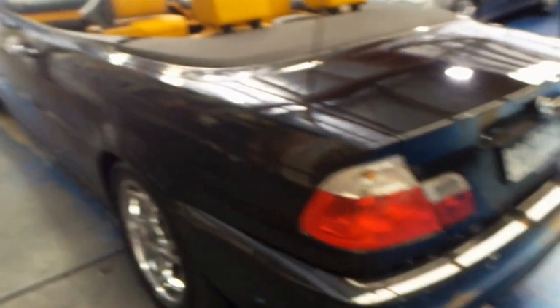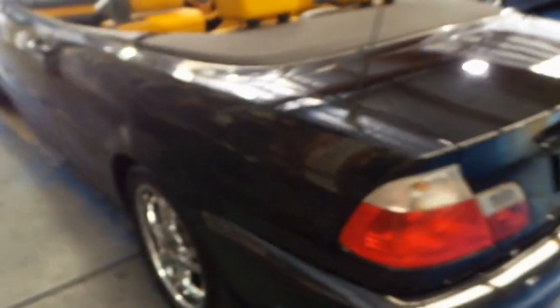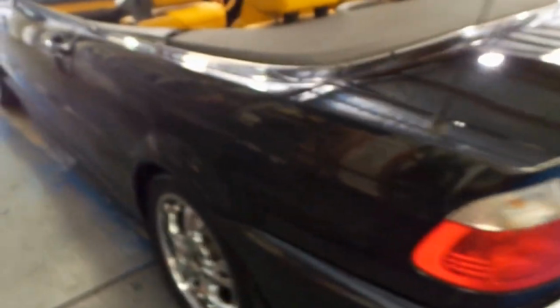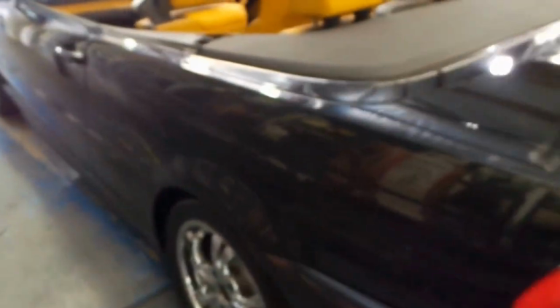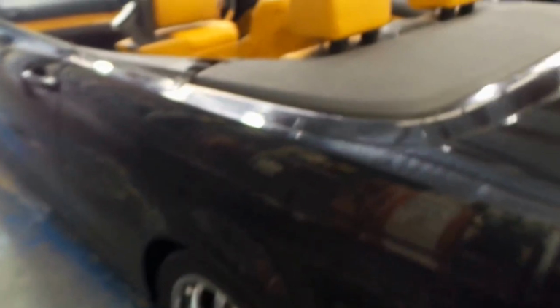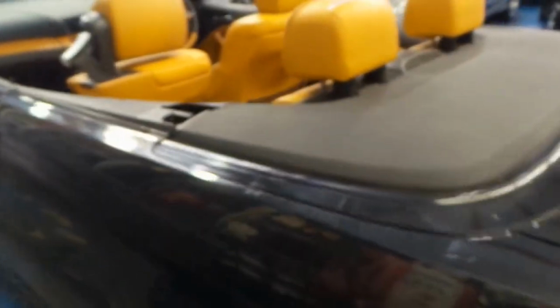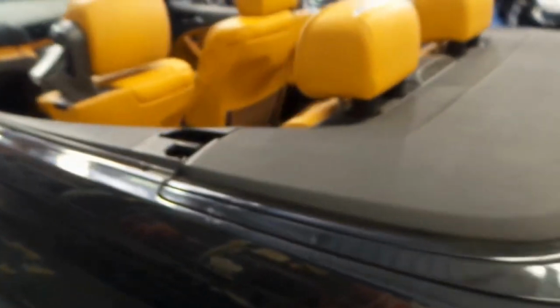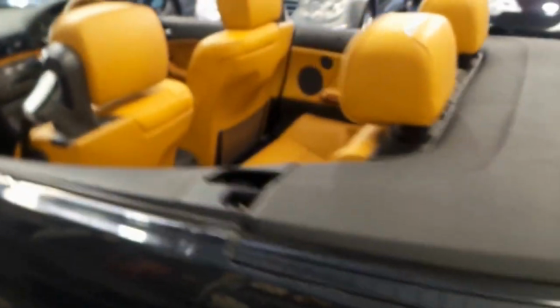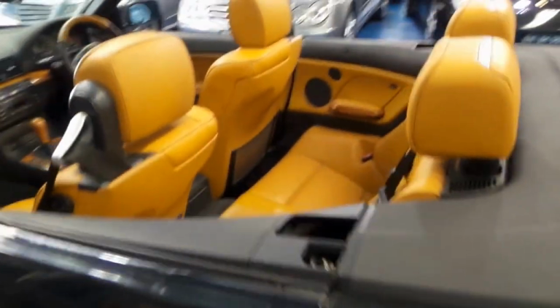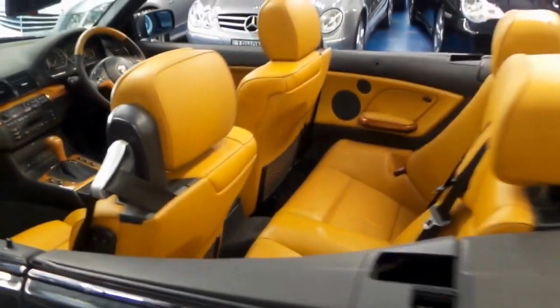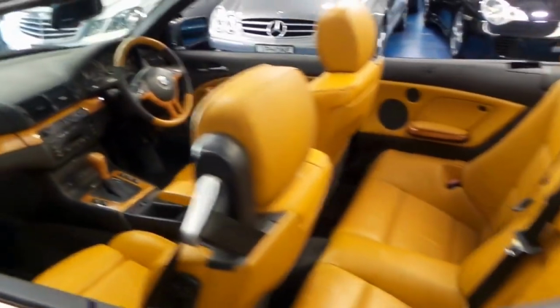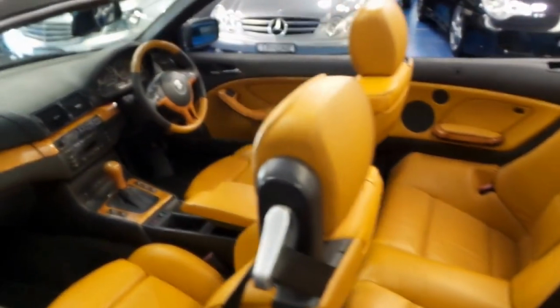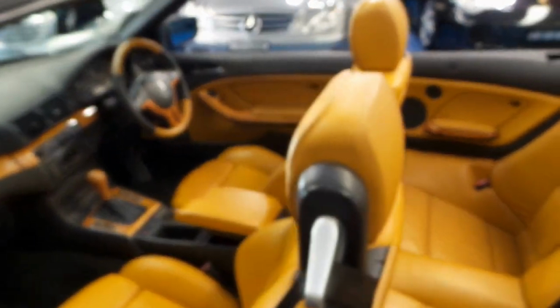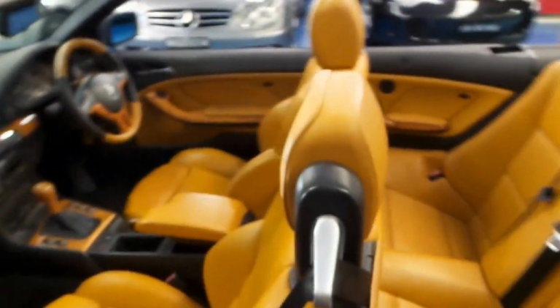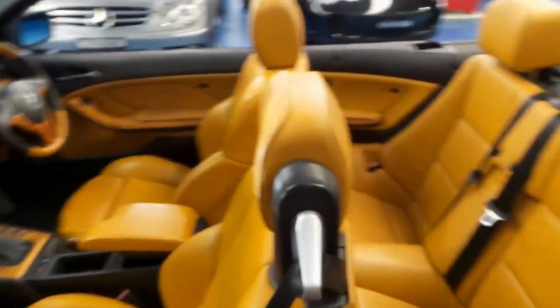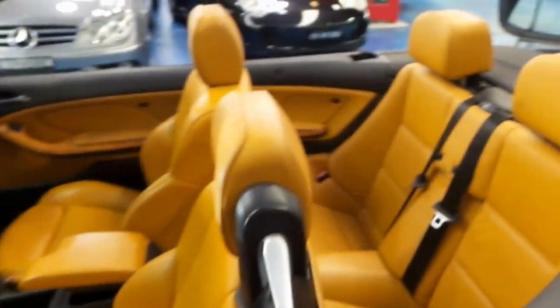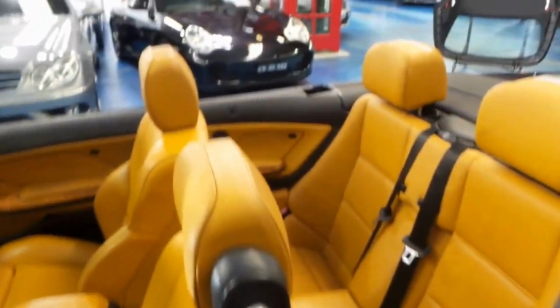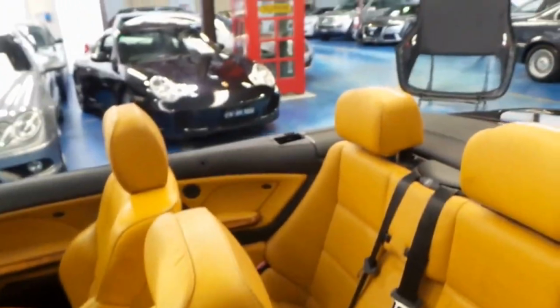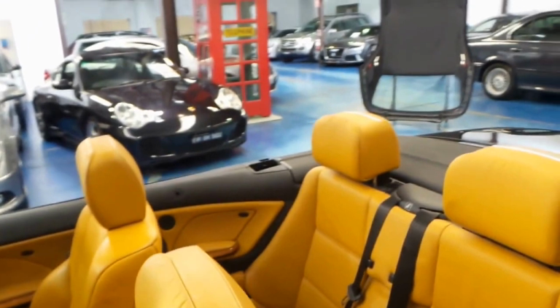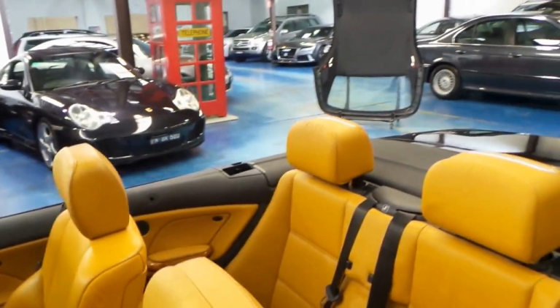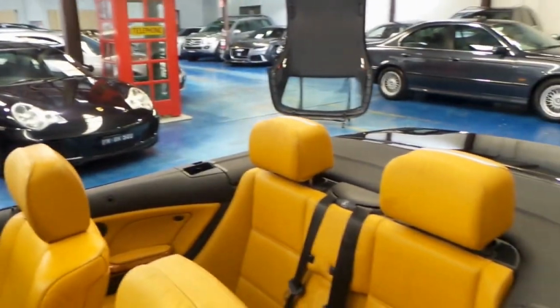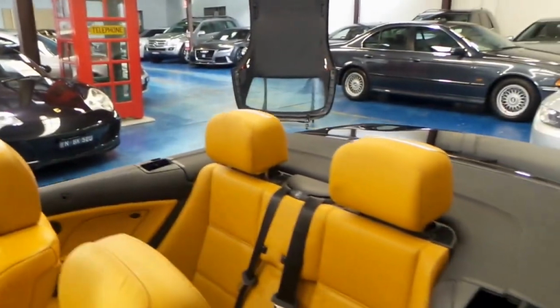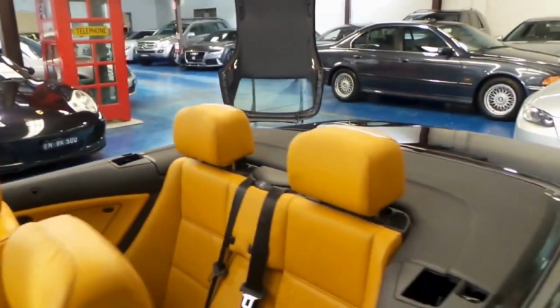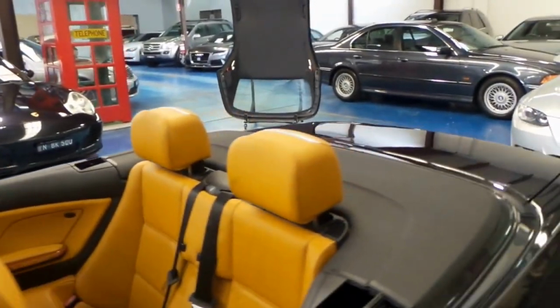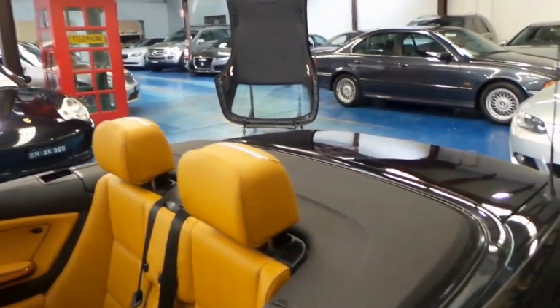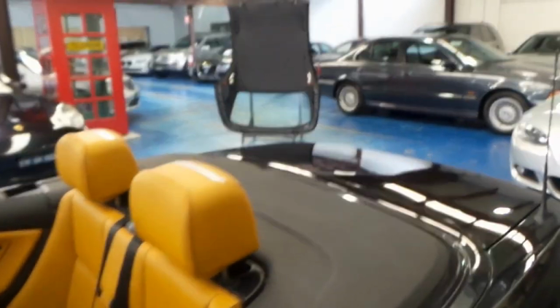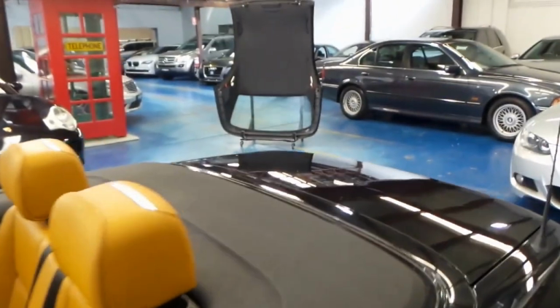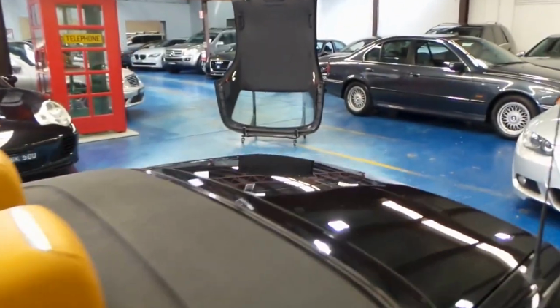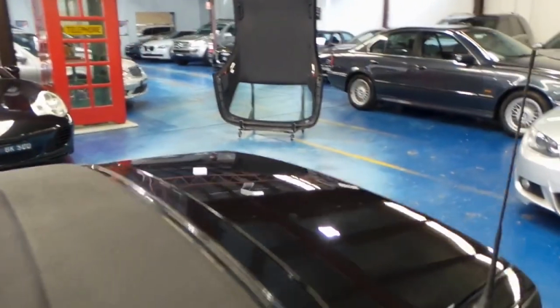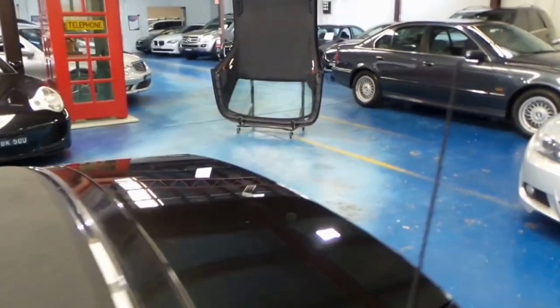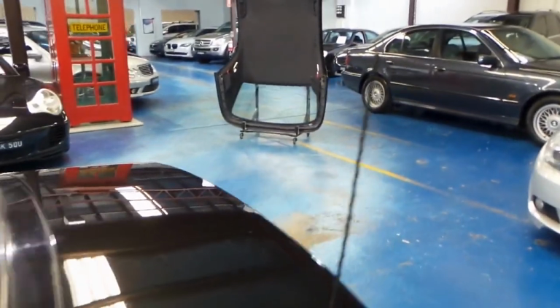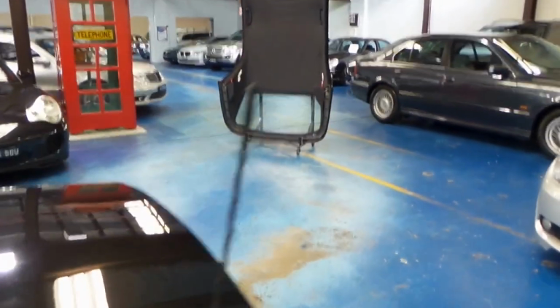Well, thanks again for watching our video. We are the Old Timer Centre in Marrickville. We have a number of European cars in stock. And as I did mention, this car does come with the hardtop. Thanks again for watching.